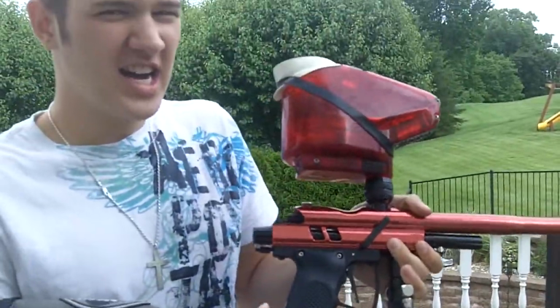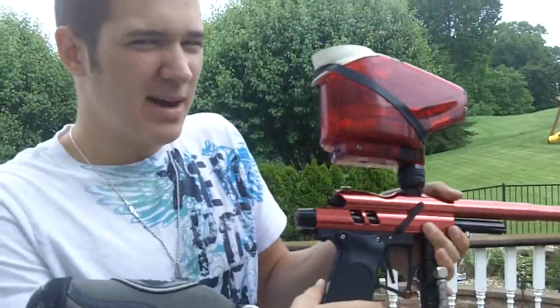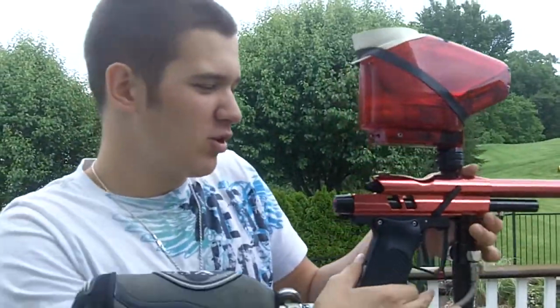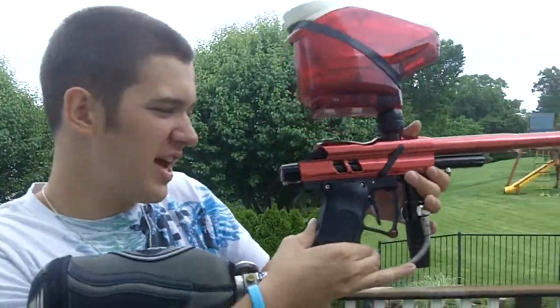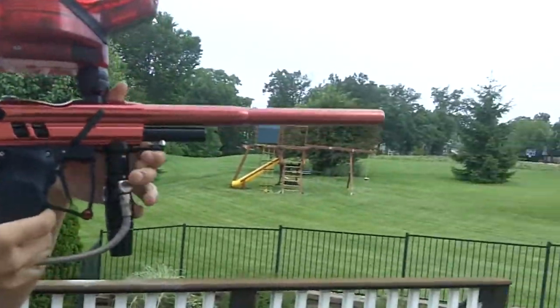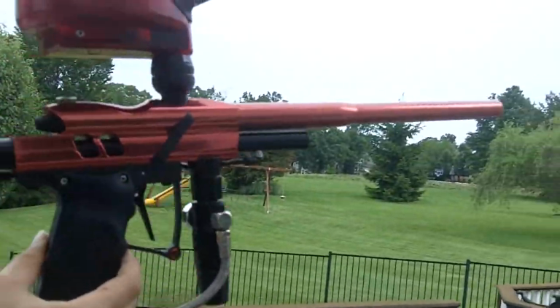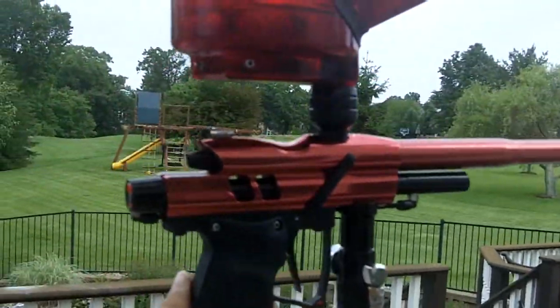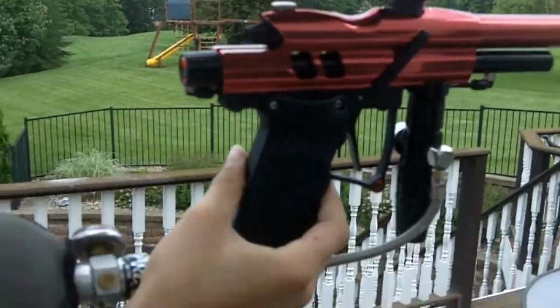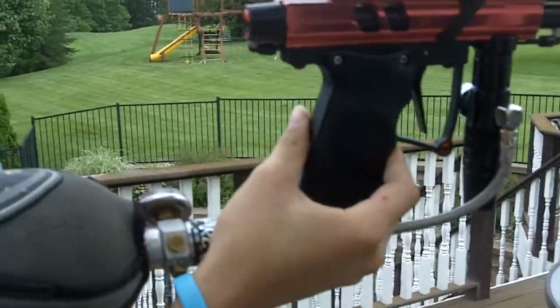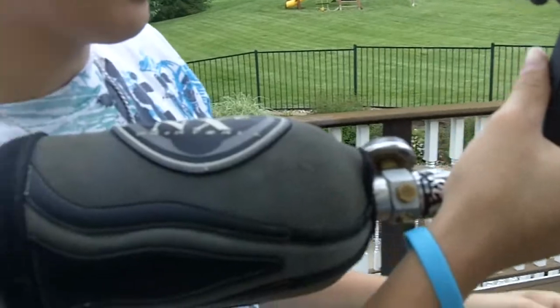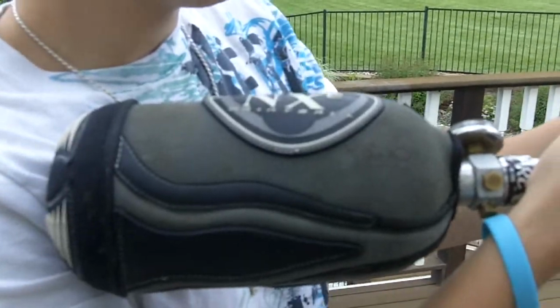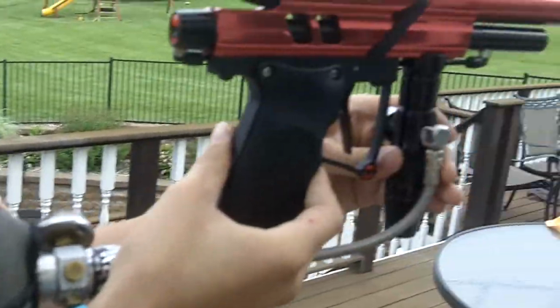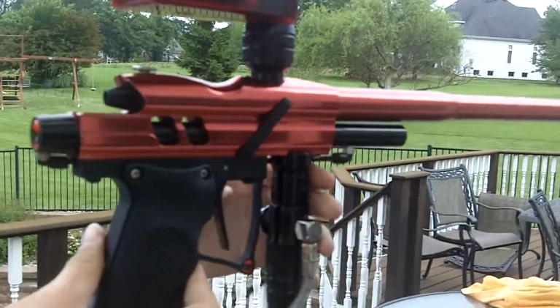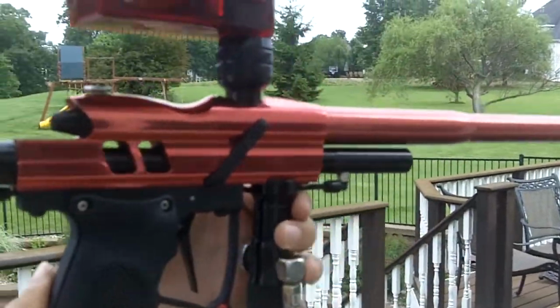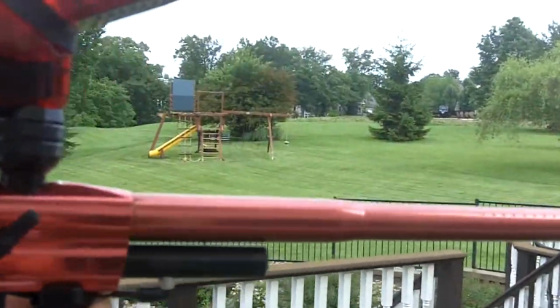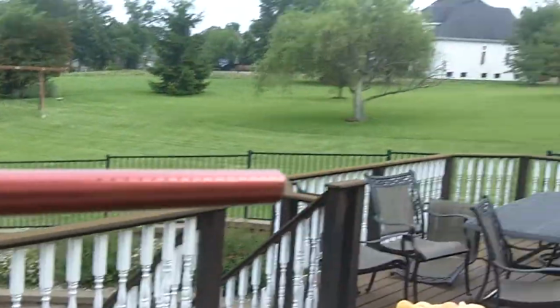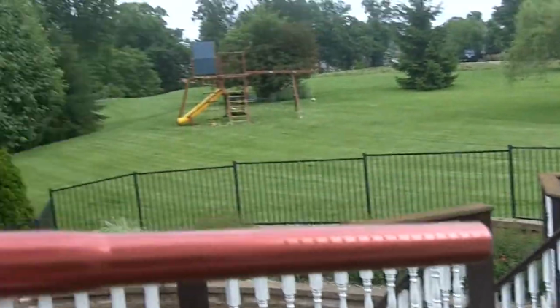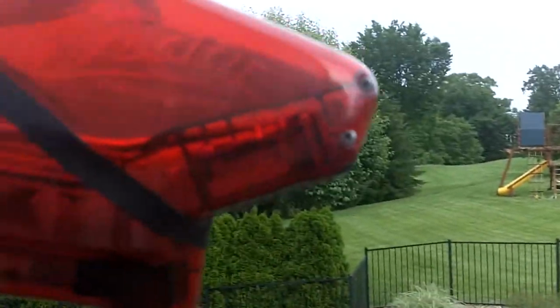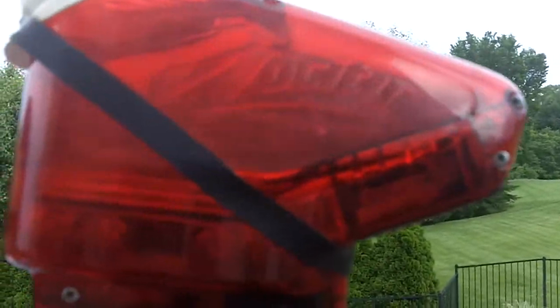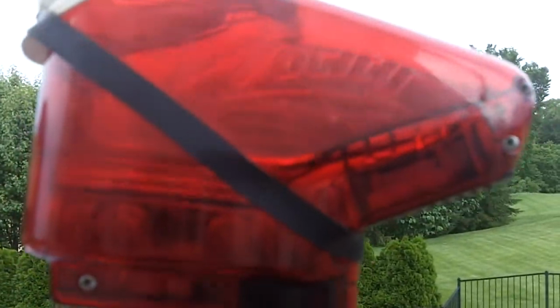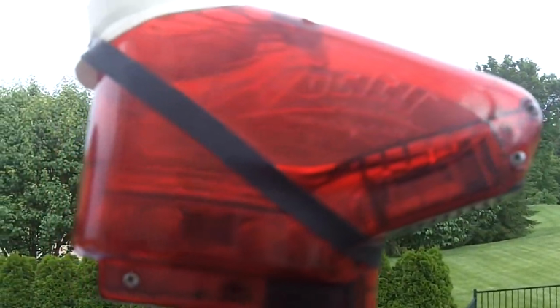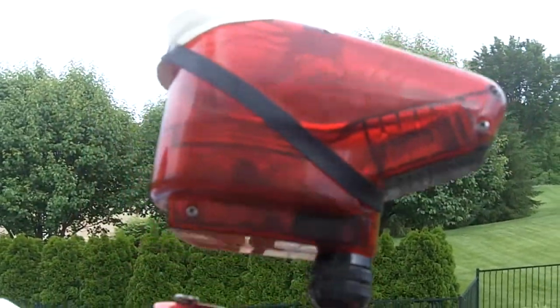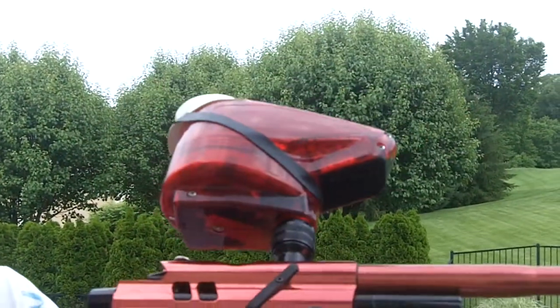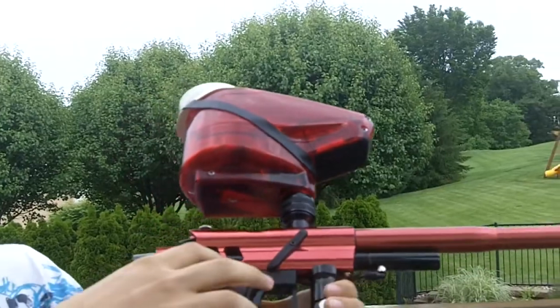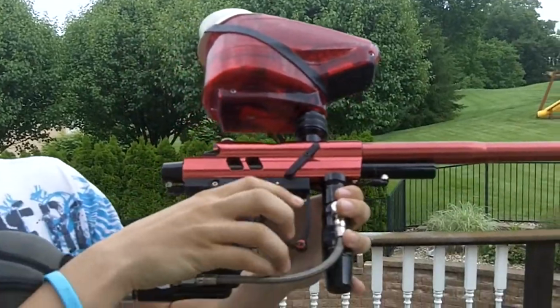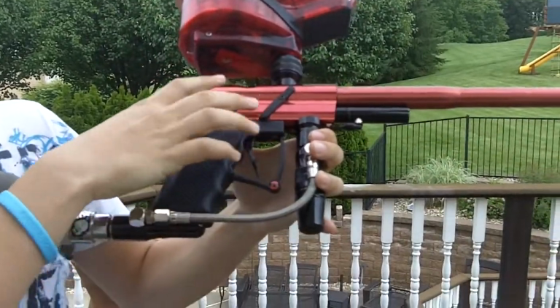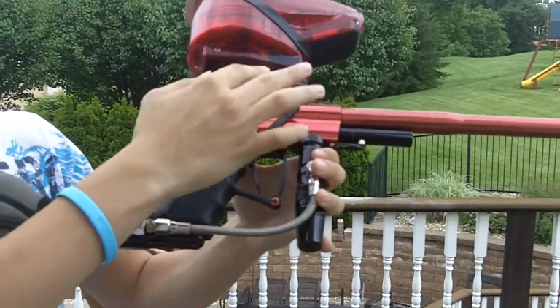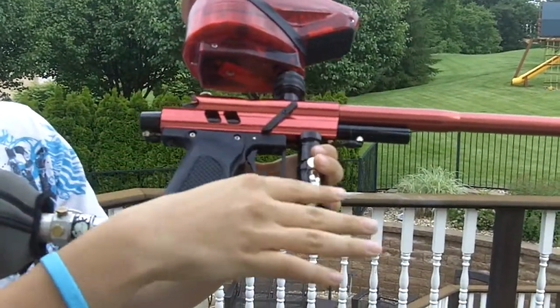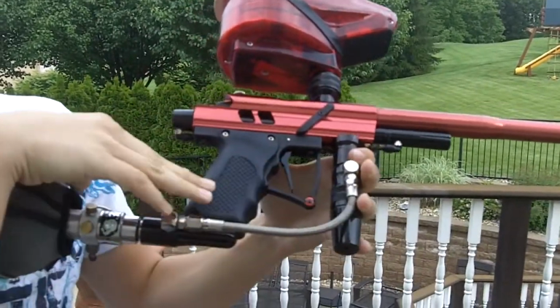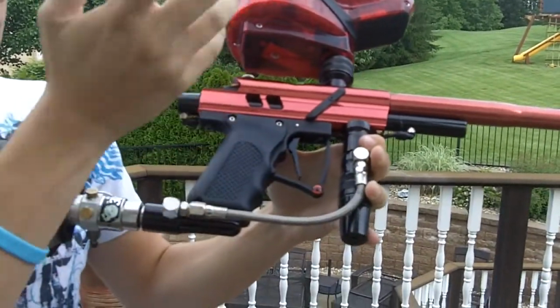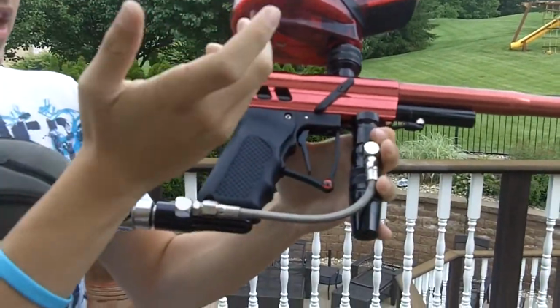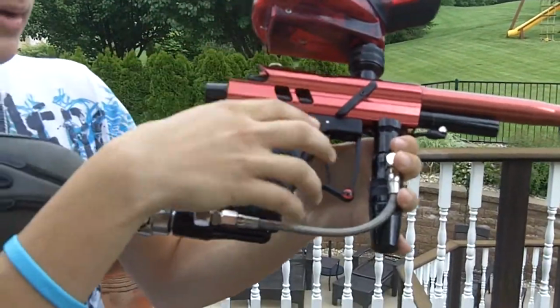Alright, Diablo Slayer. This one's my old Wrath. I've got Diablo Slayer parts to make it all nice and neat now. Diablo Wrath body and barrel, but then it has all Diablo Slayer and everything else pretty much.